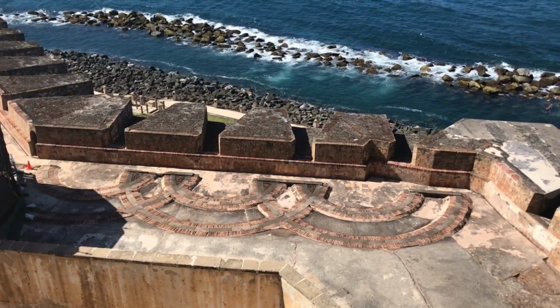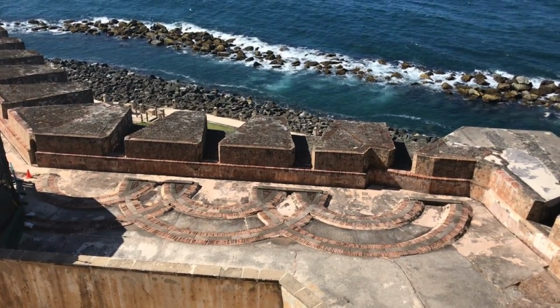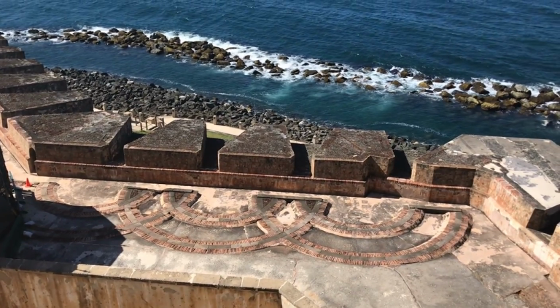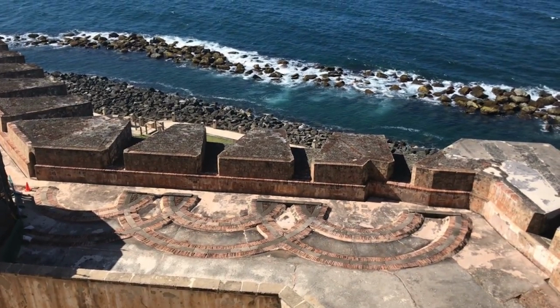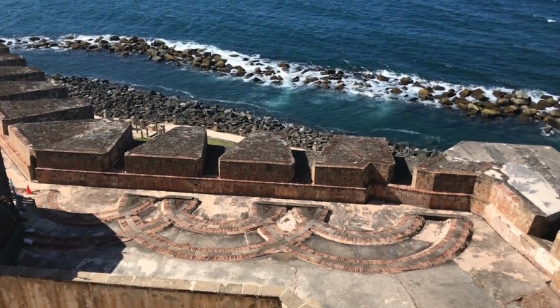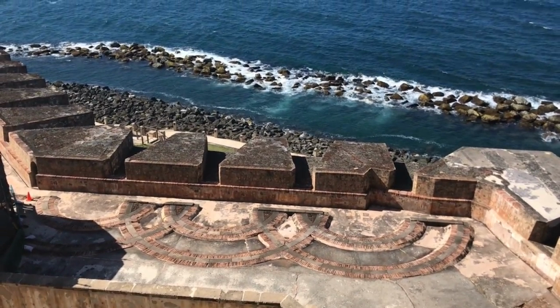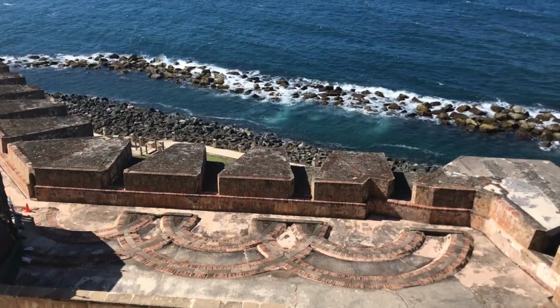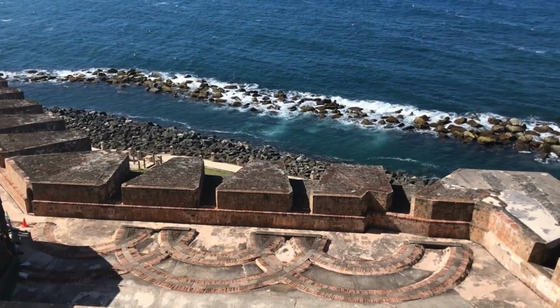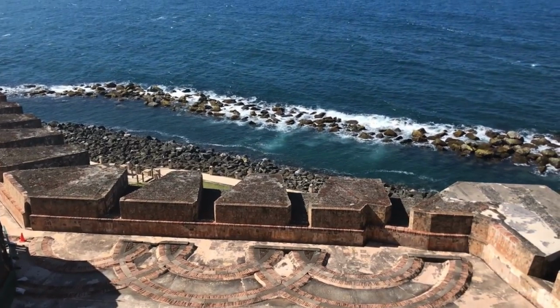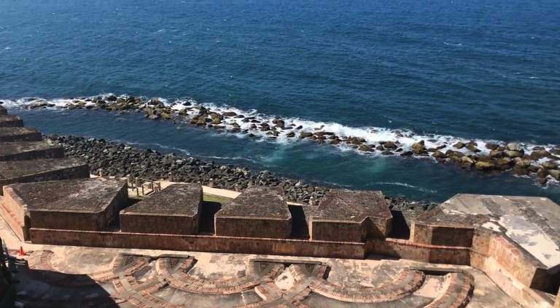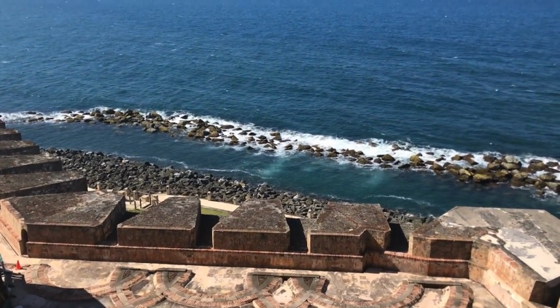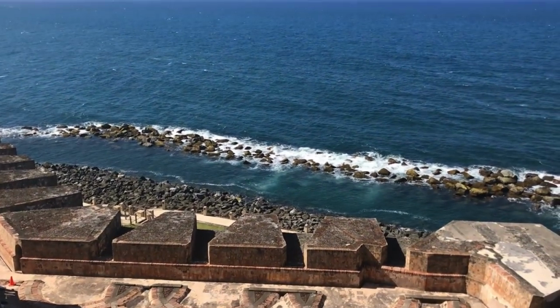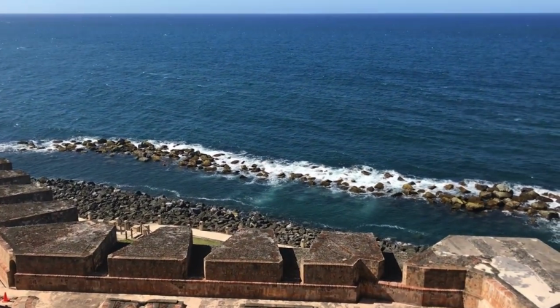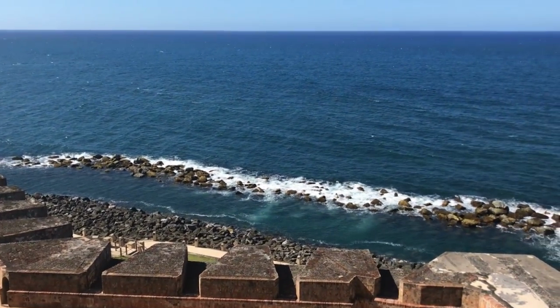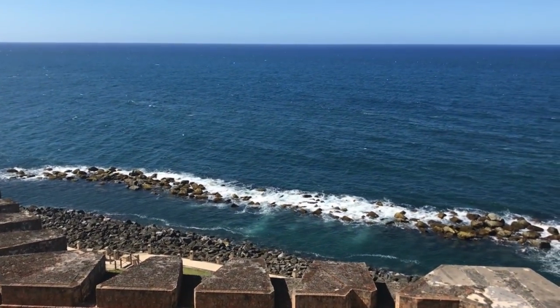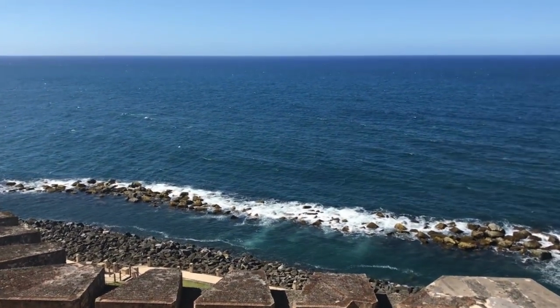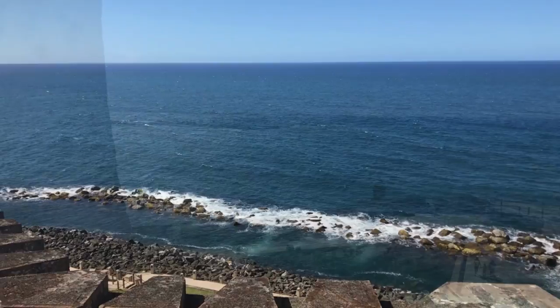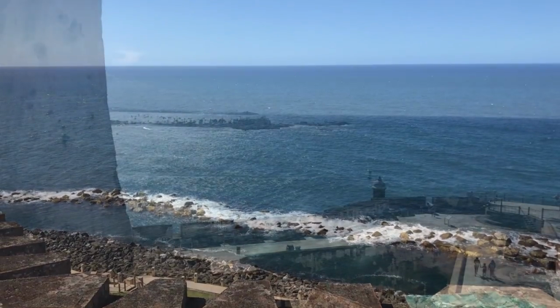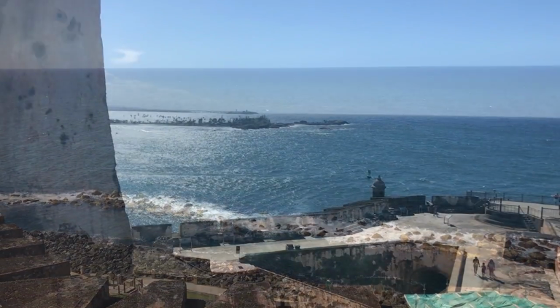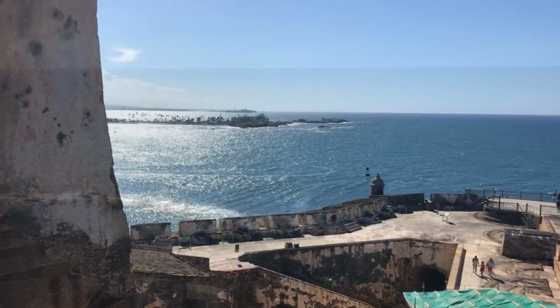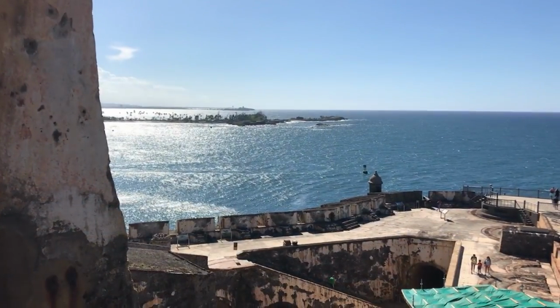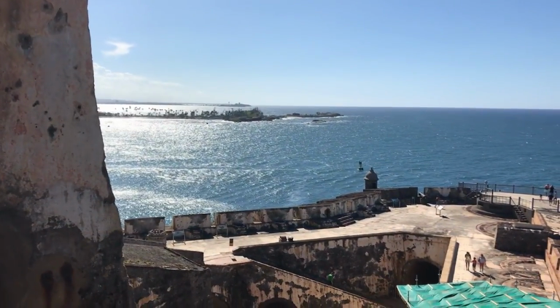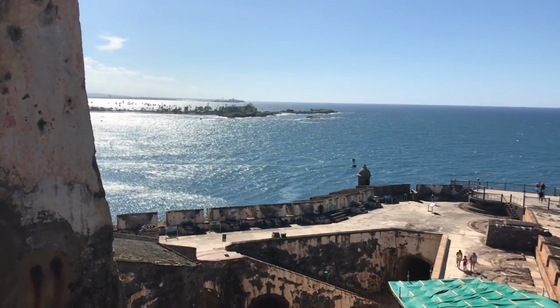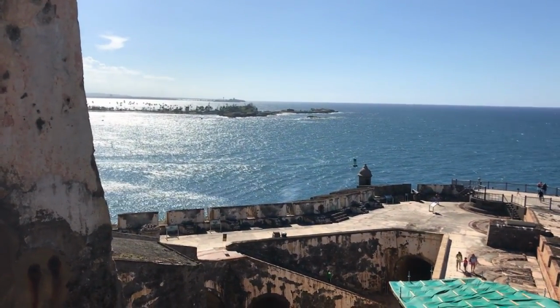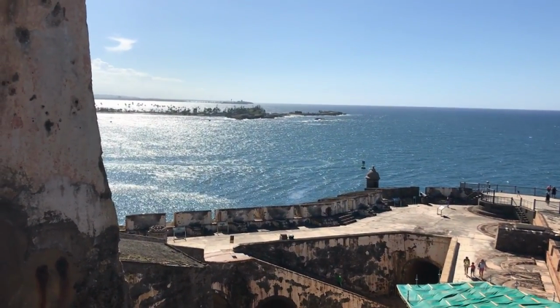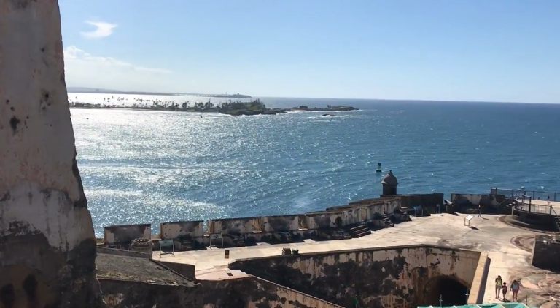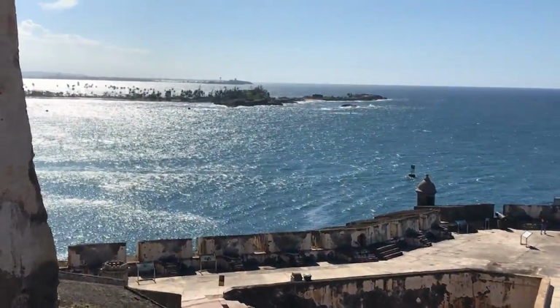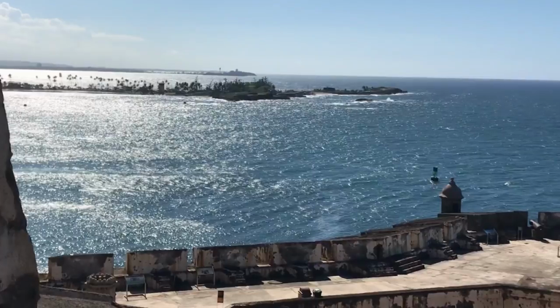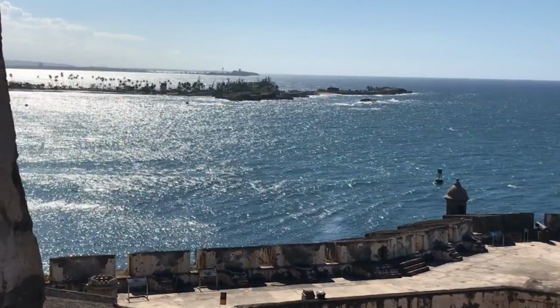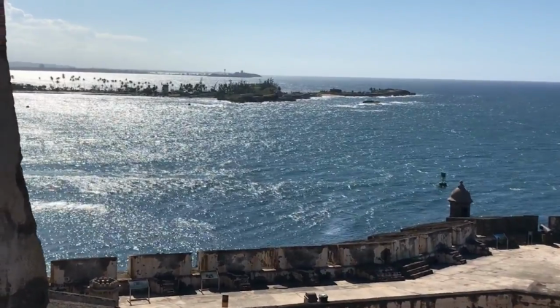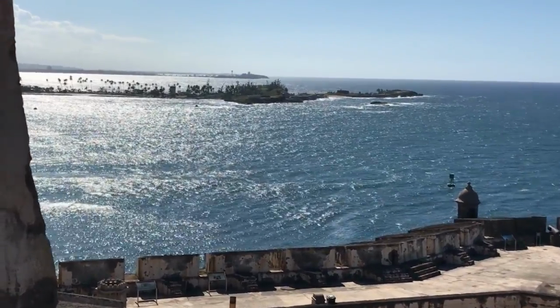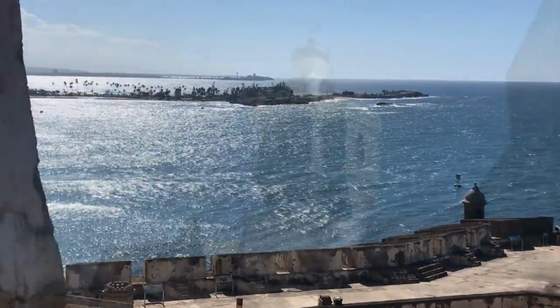El Morro Fort has seen its share of action. In 1595, Sir Francis Drake failed in his attempt to attack El Morro. The gunners of El Morro thwarted Drake with their cannons and the use of a metal chain stretching across the entrance to the bay.